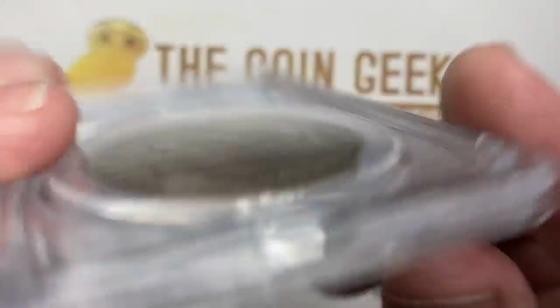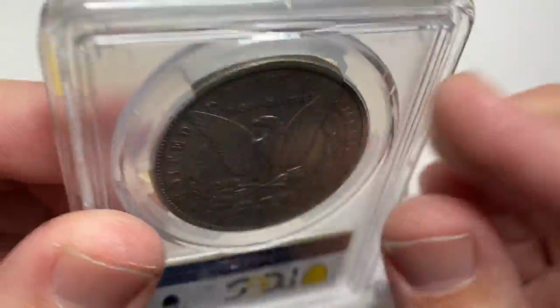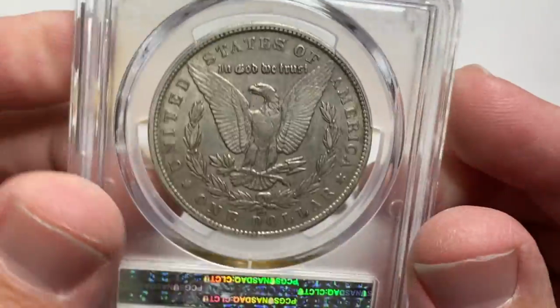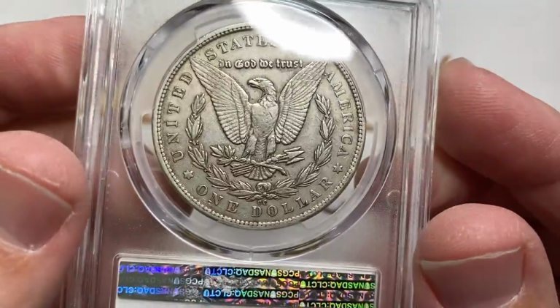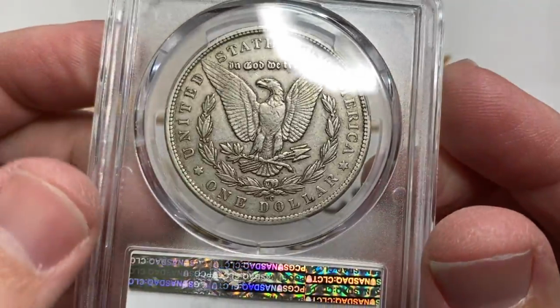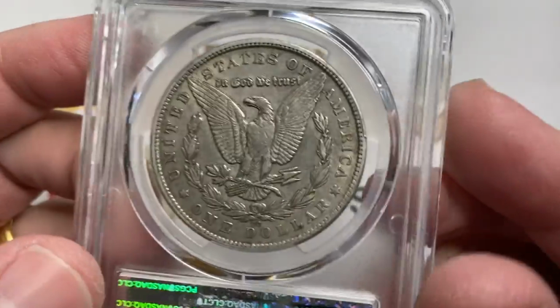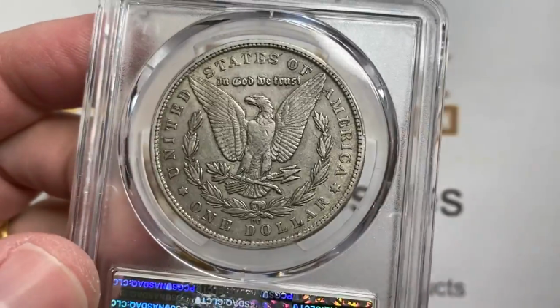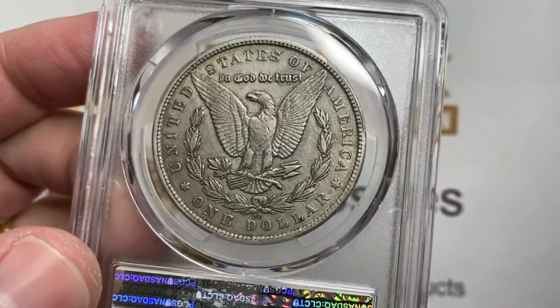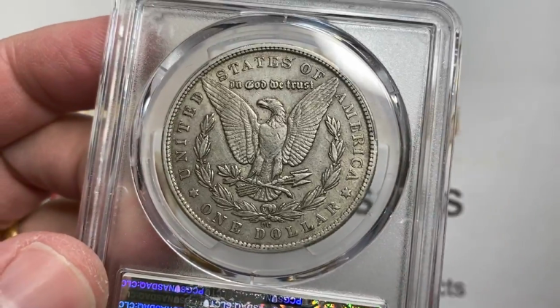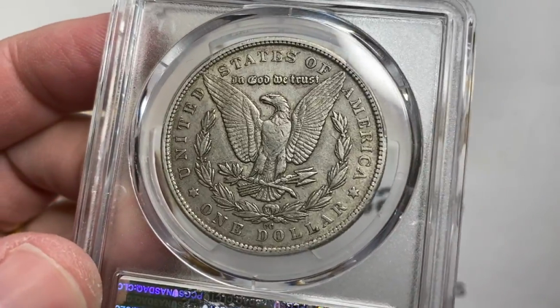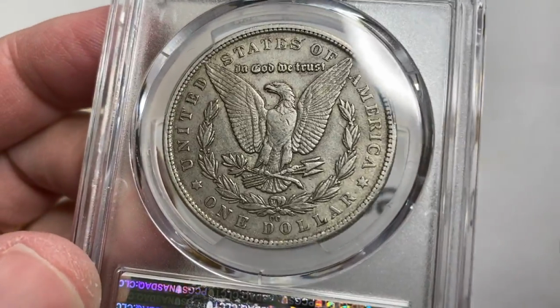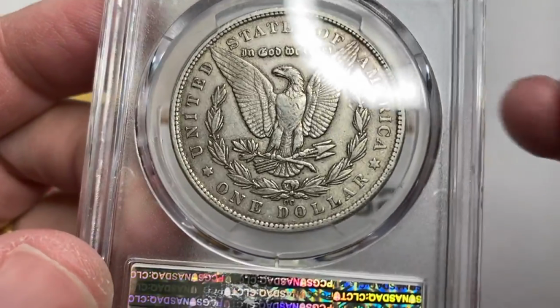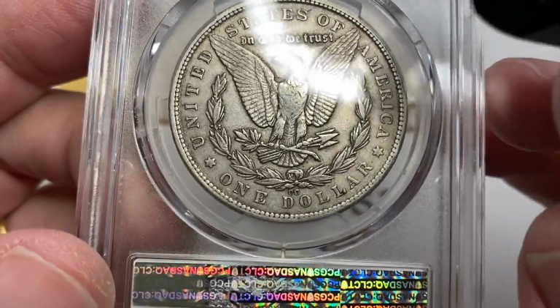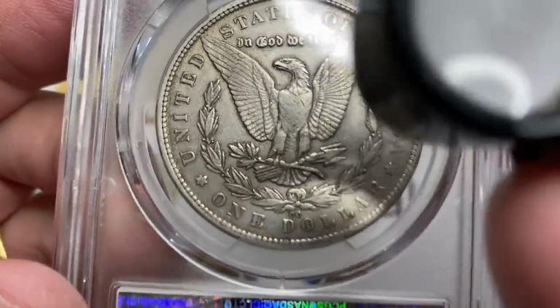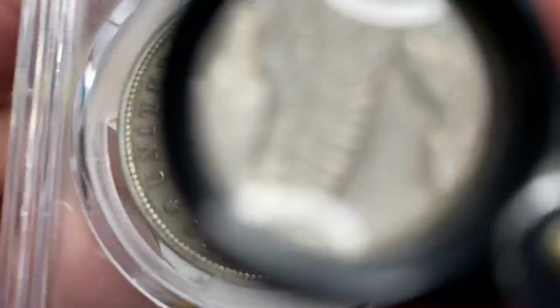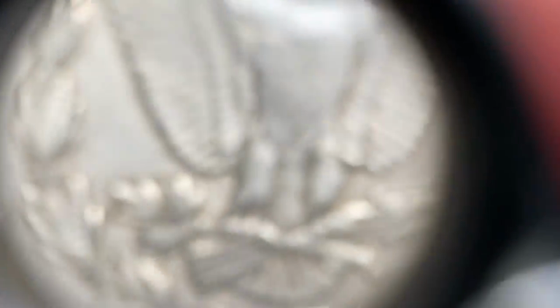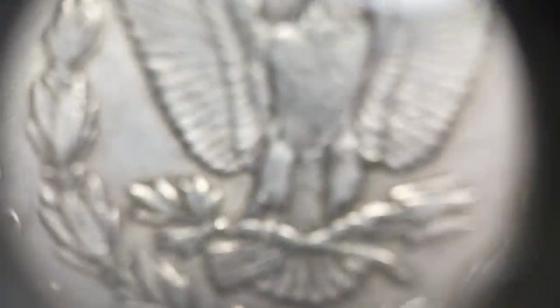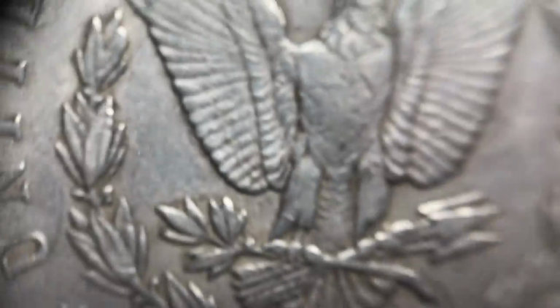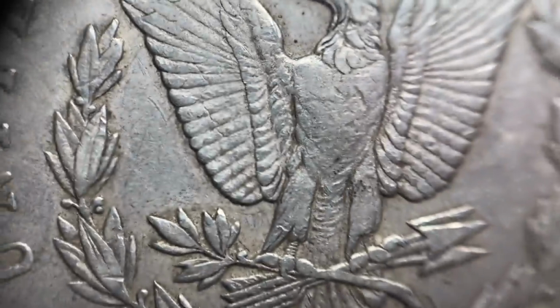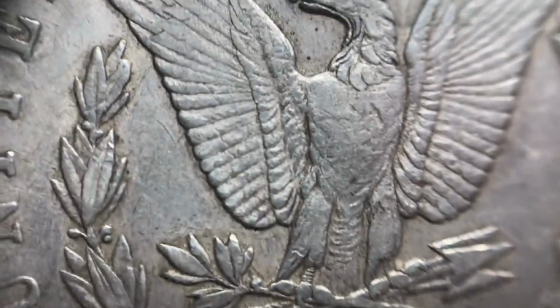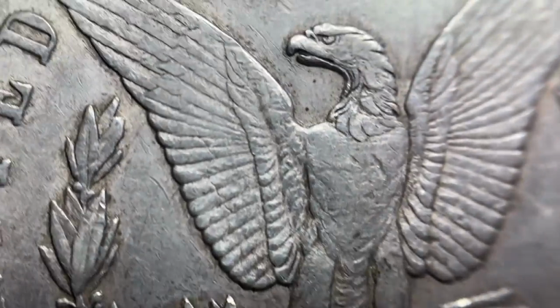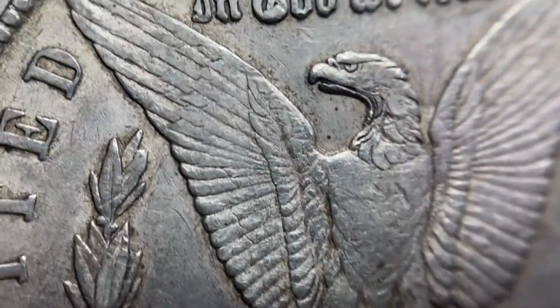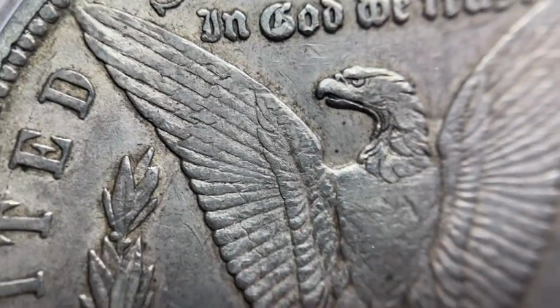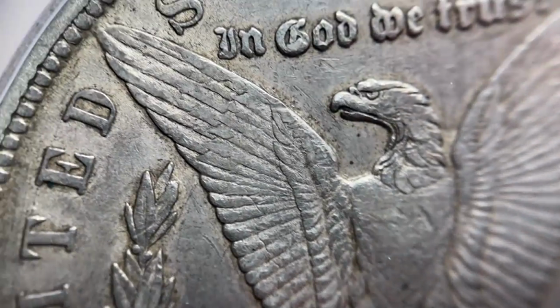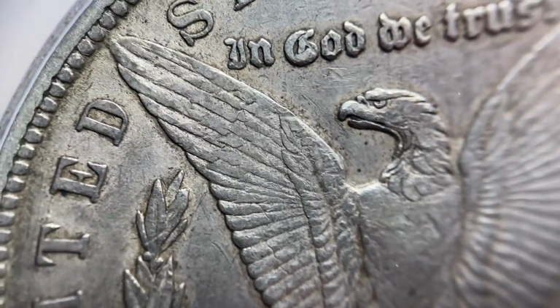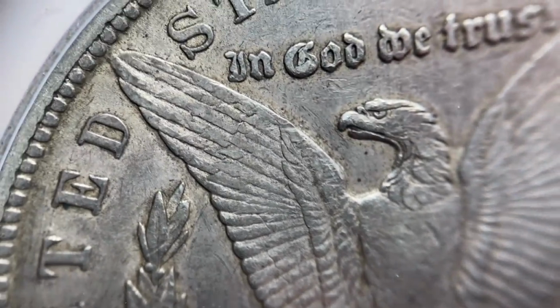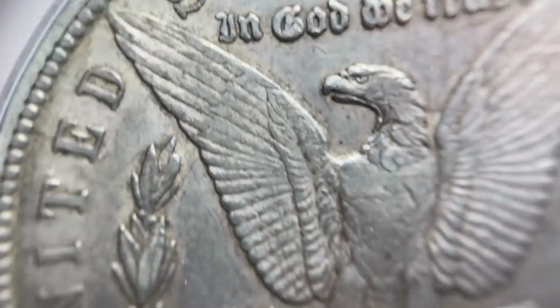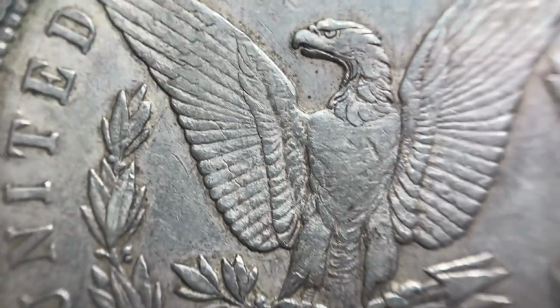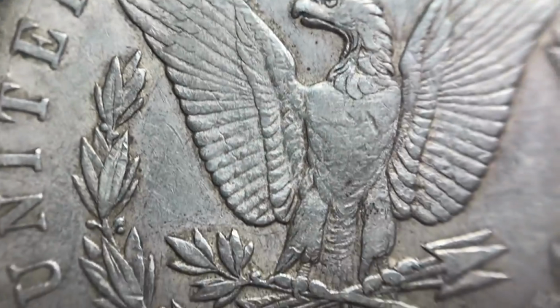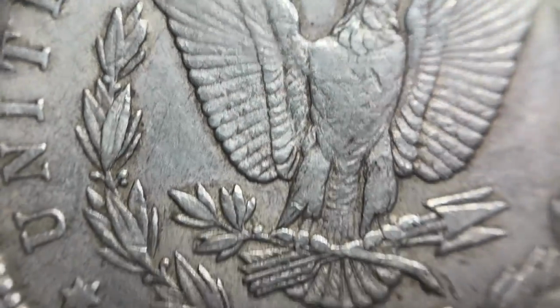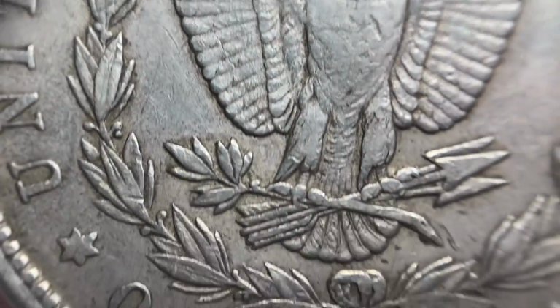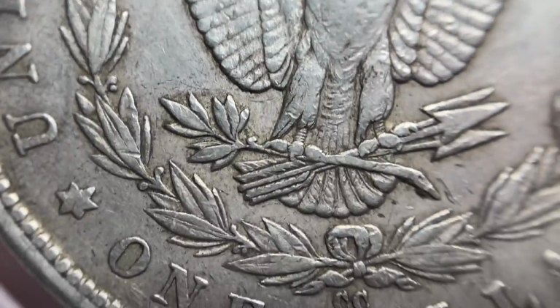Let's start with this one — 1879, Carson City. This one's nice and meaty, folks. The 79 Carson City is one of the tougher dates for the Carson City coins.